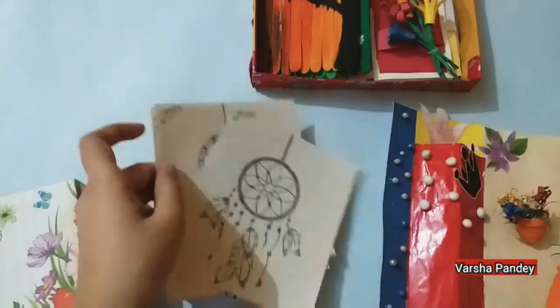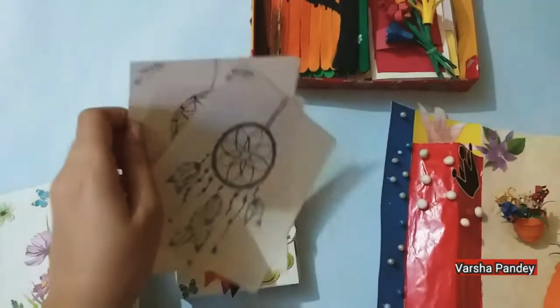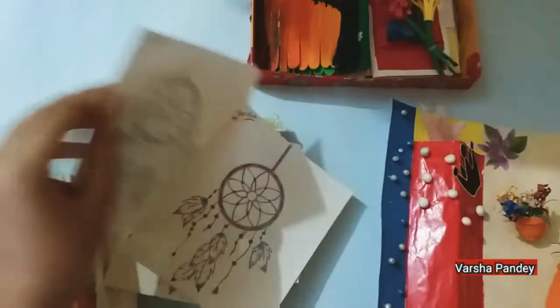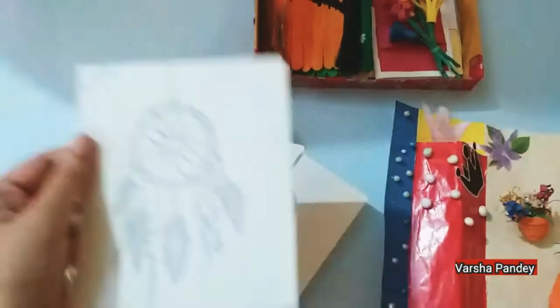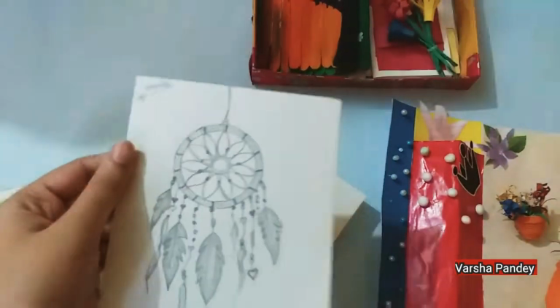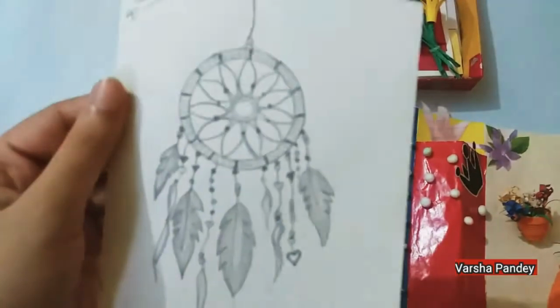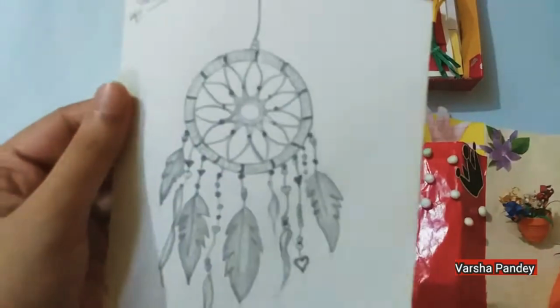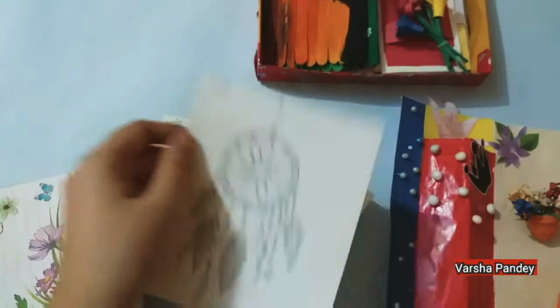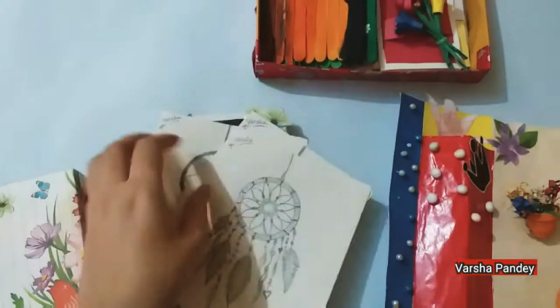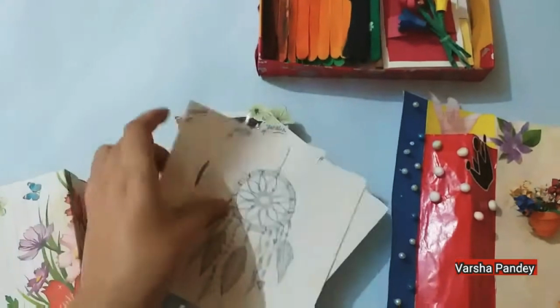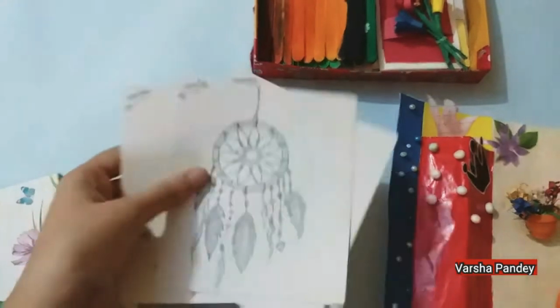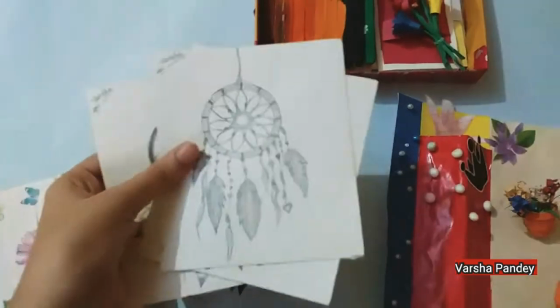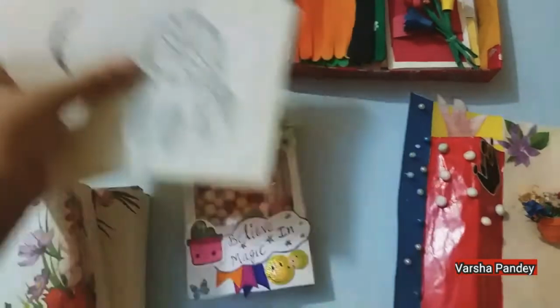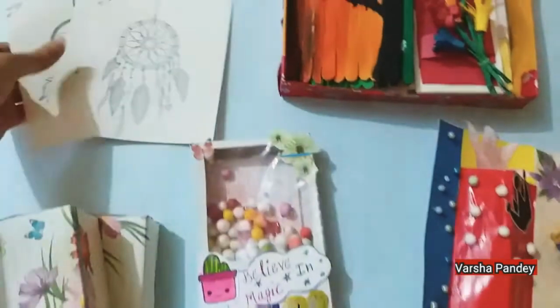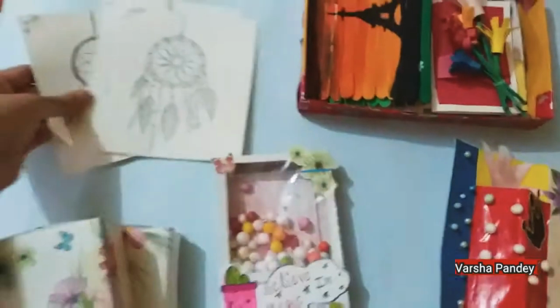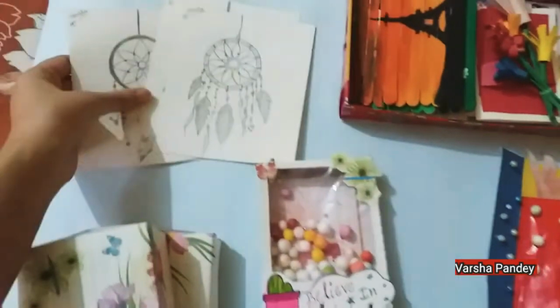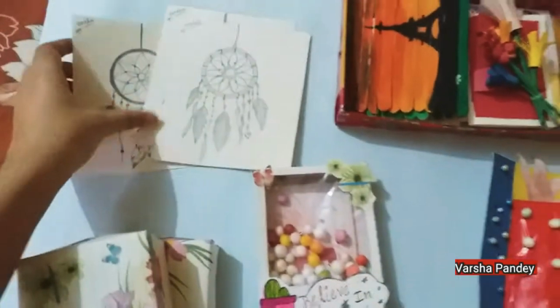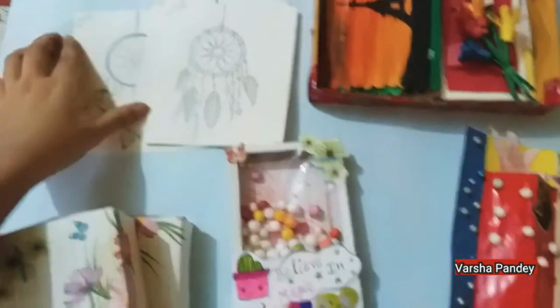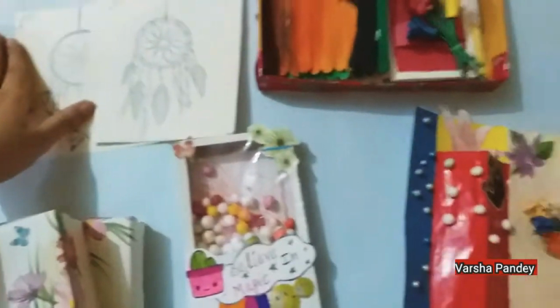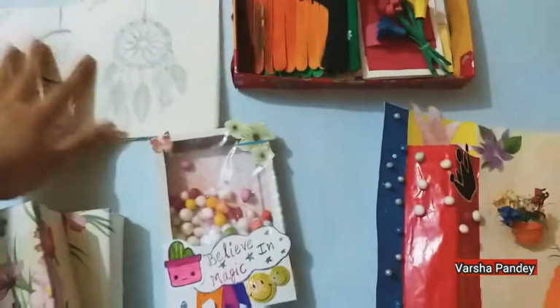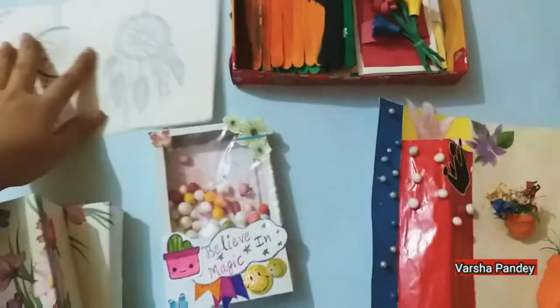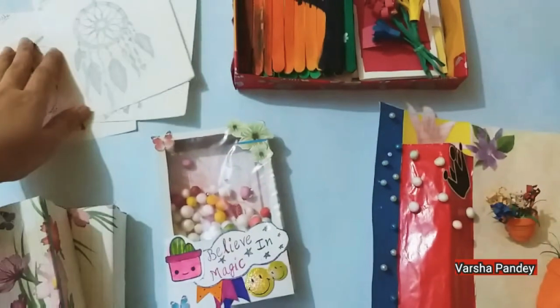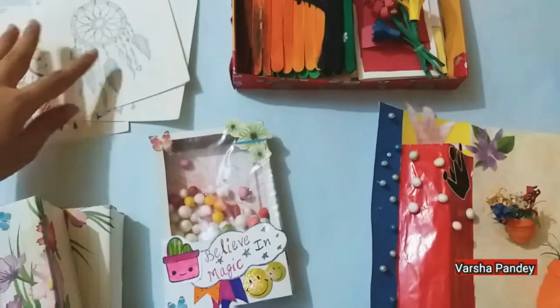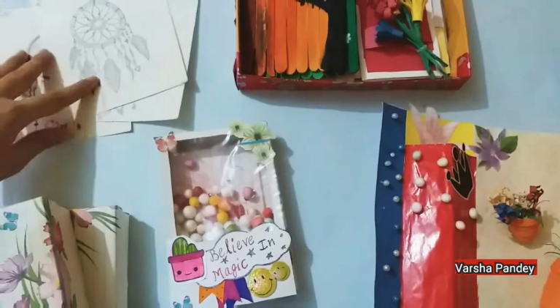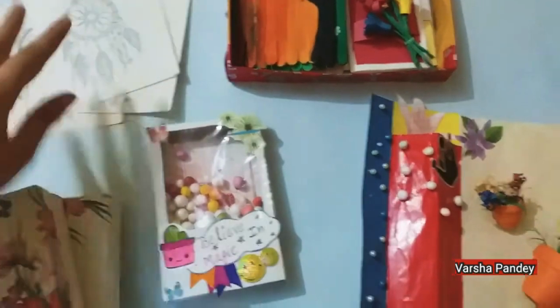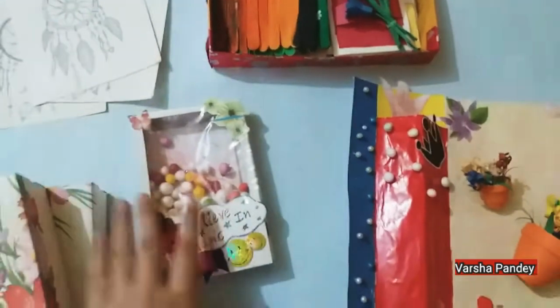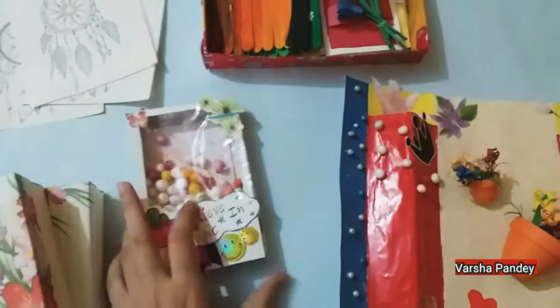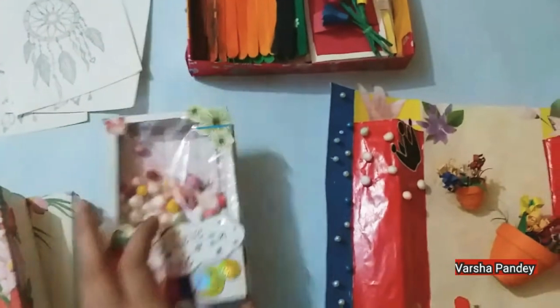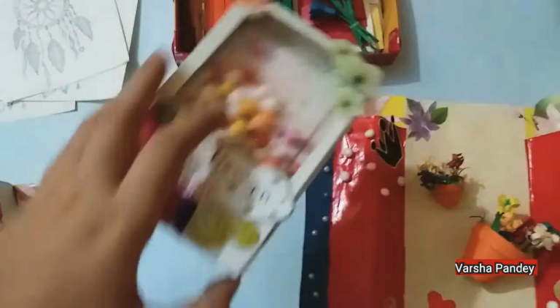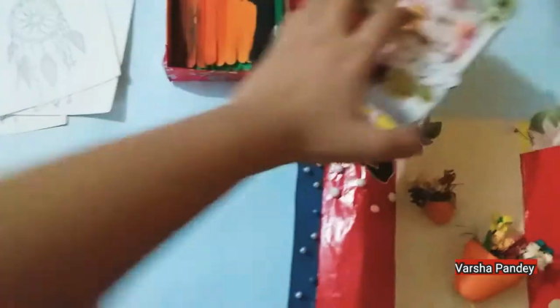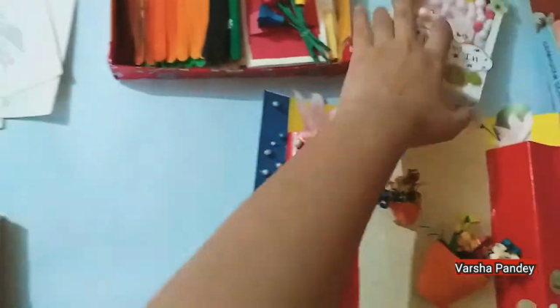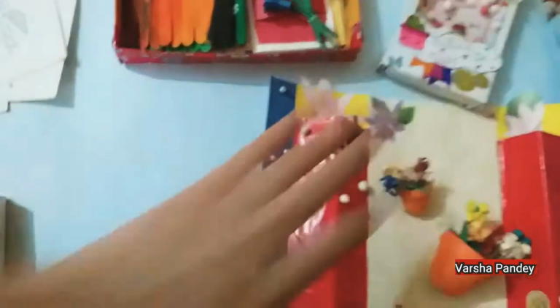Then some drawing. A dreamcatcher — I made a video on it, so you can check it on my channel.